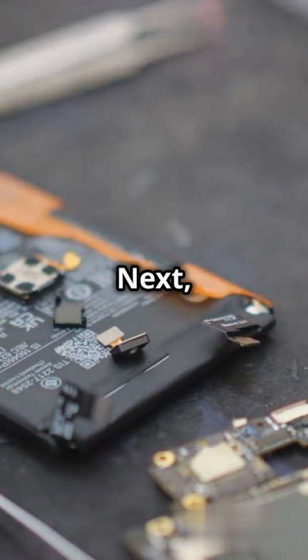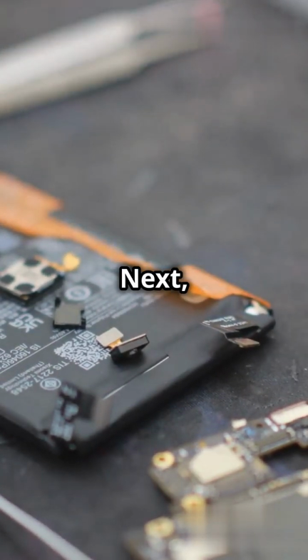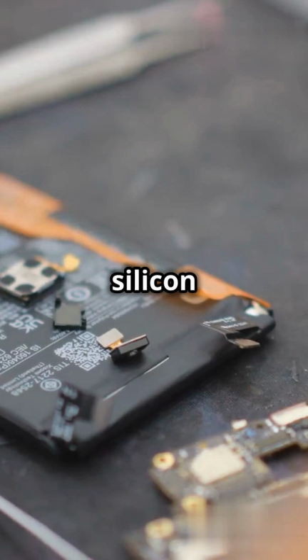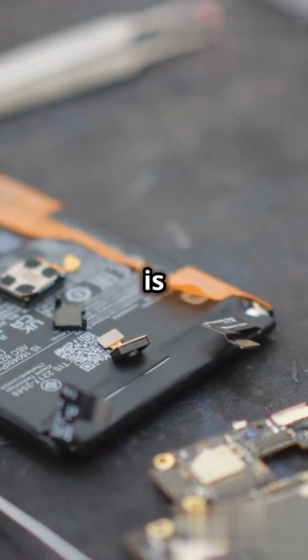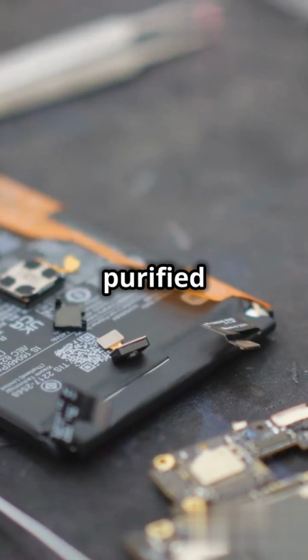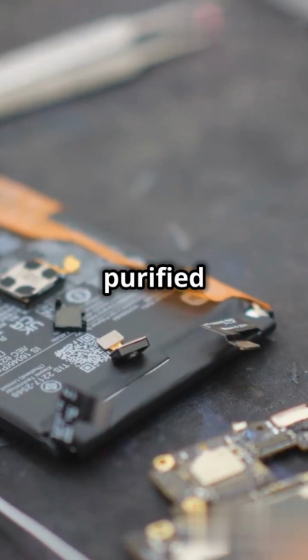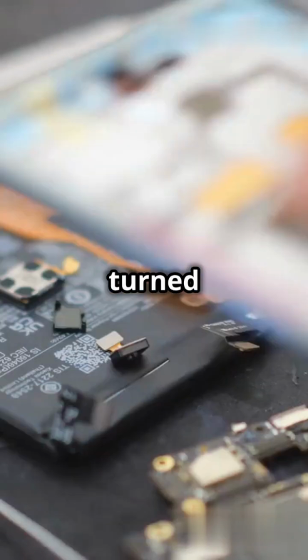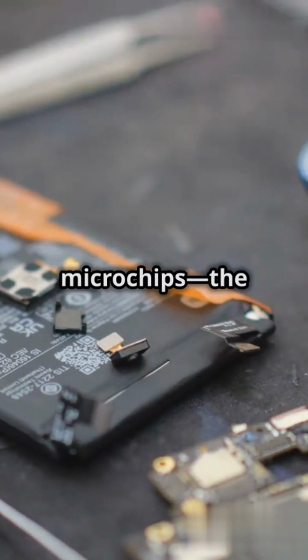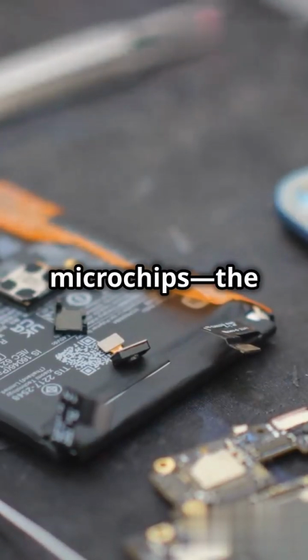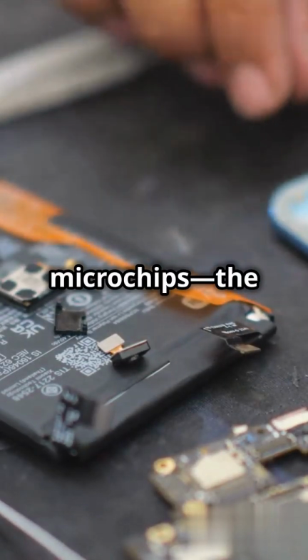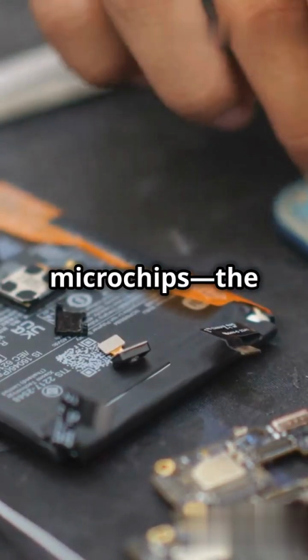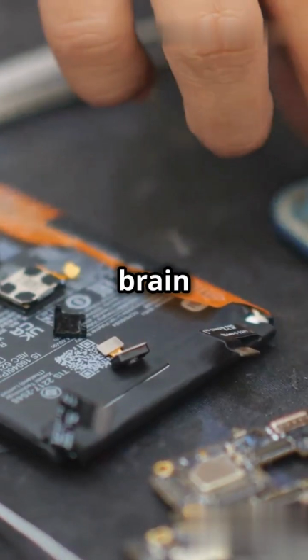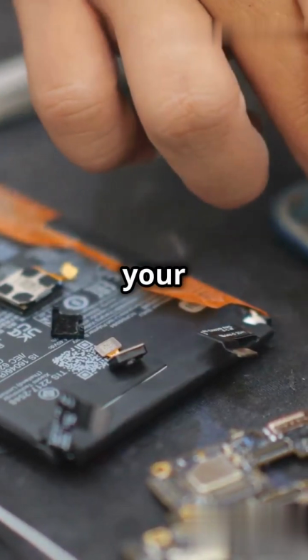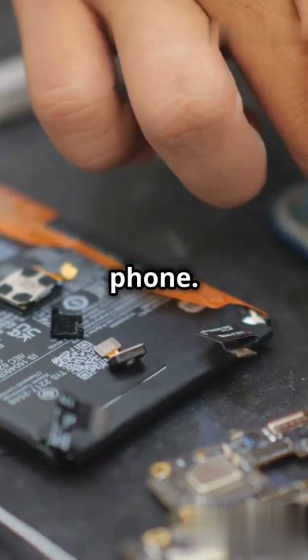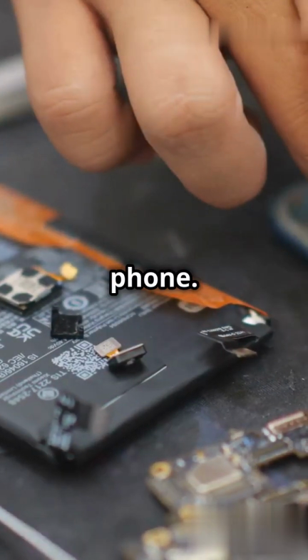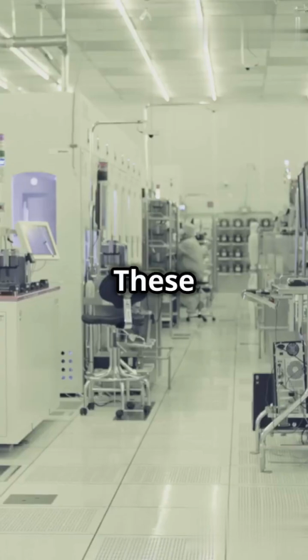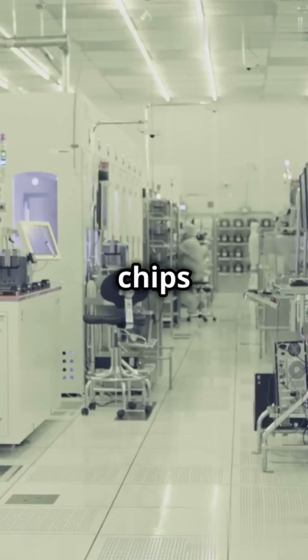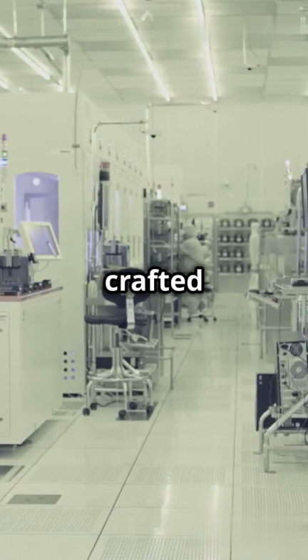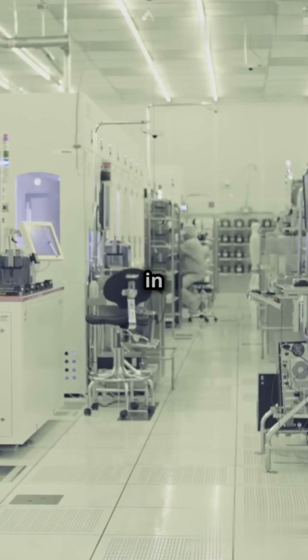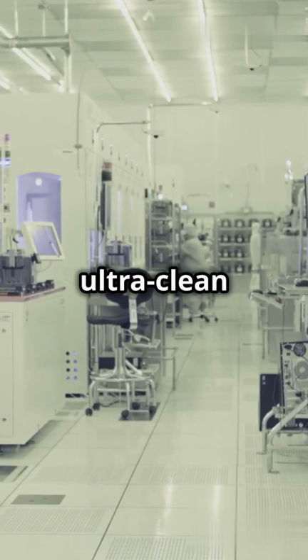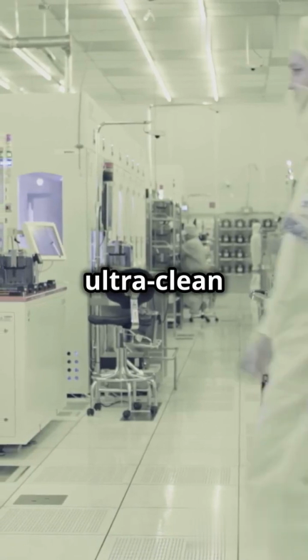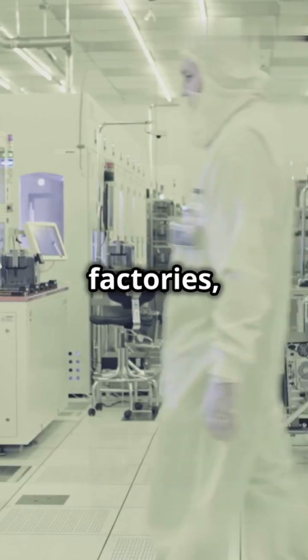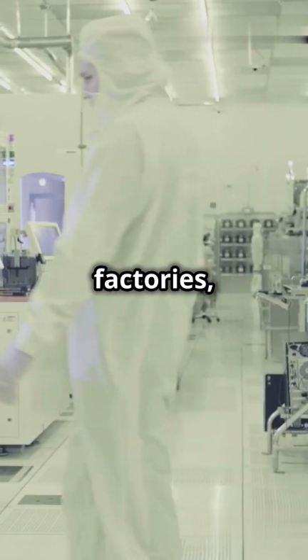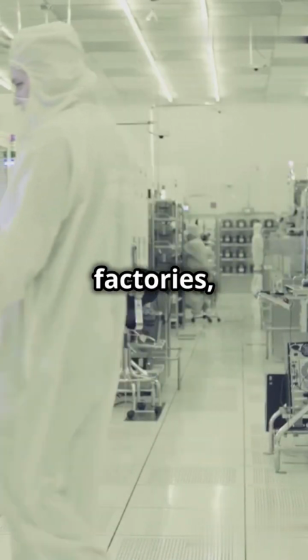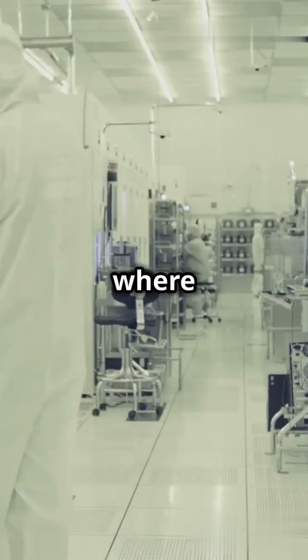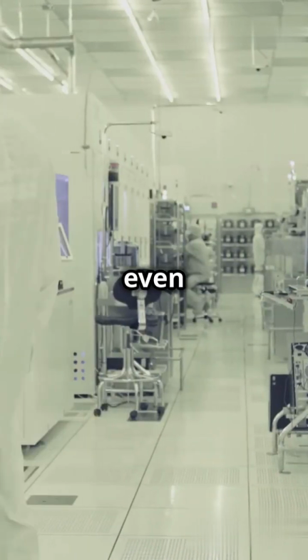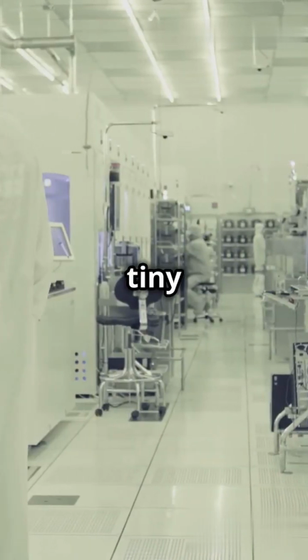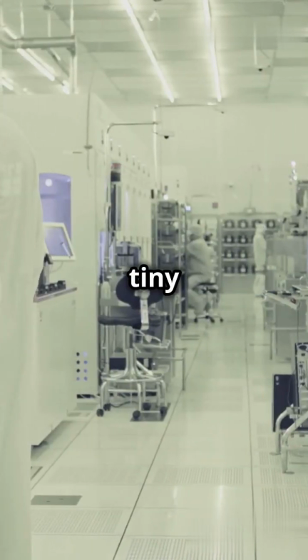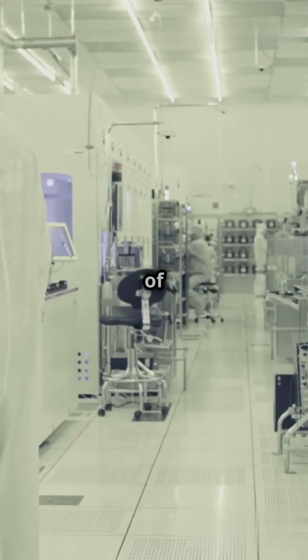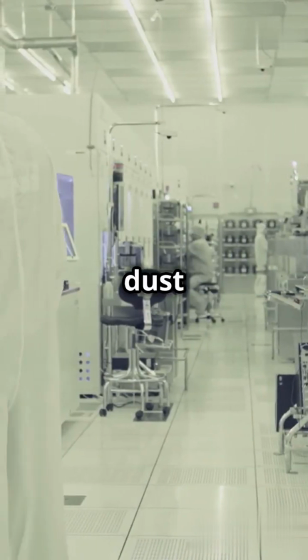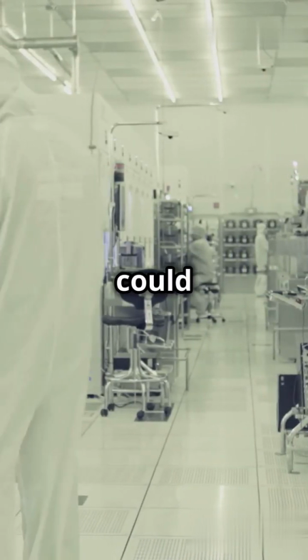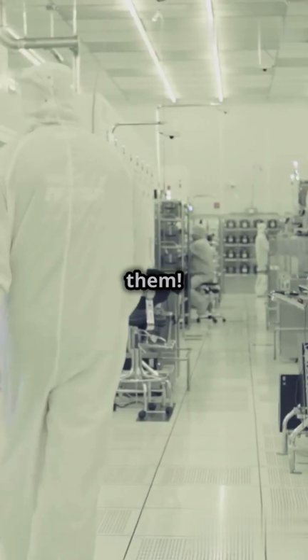Next, silicon is purified and turned into microchips — the brain of your phone. These chips are crafted in ultra-clean factories, where even a tiny speck of dust could ruin them.